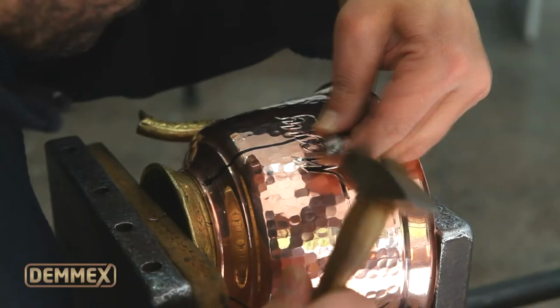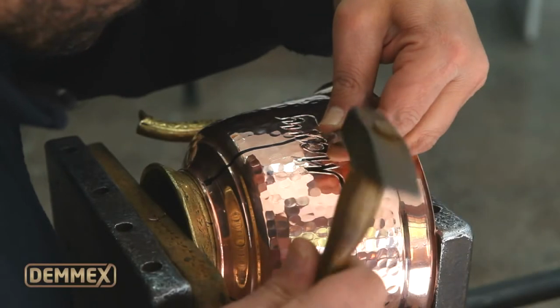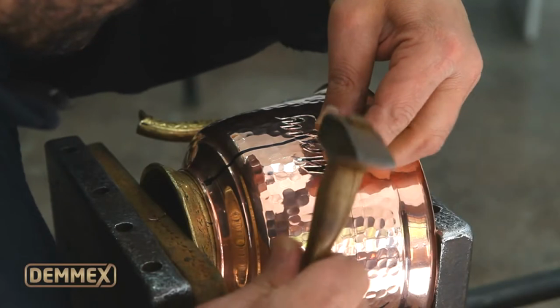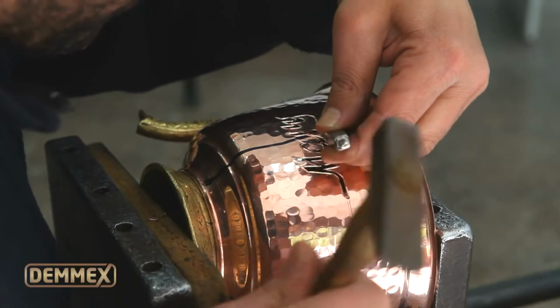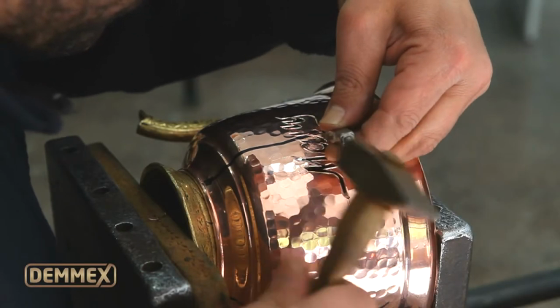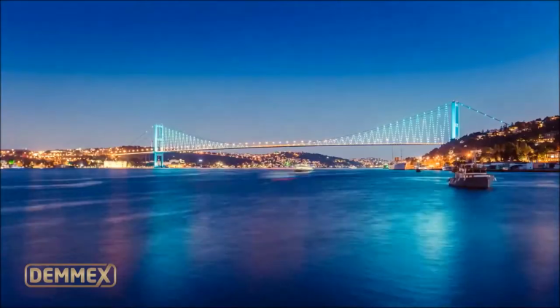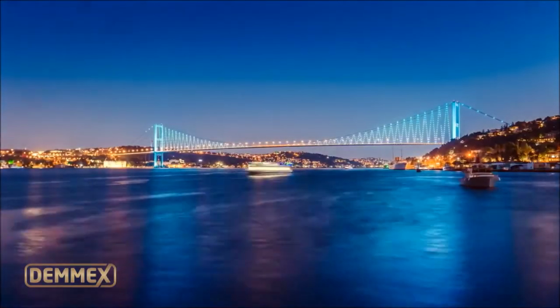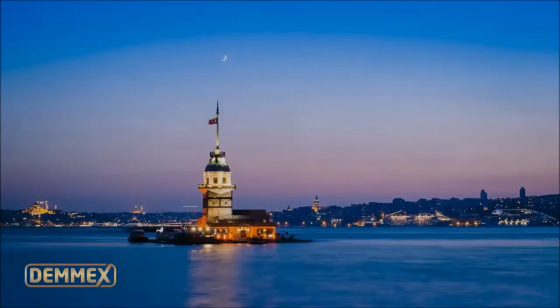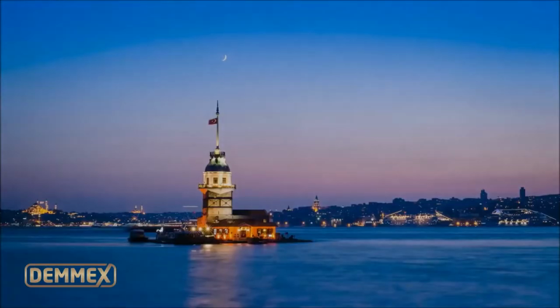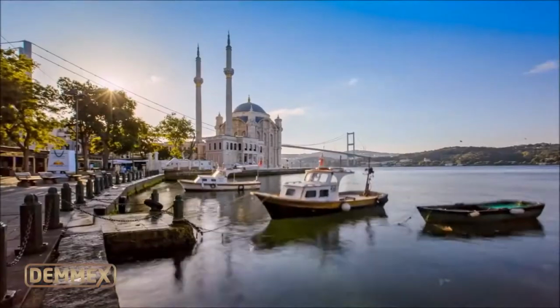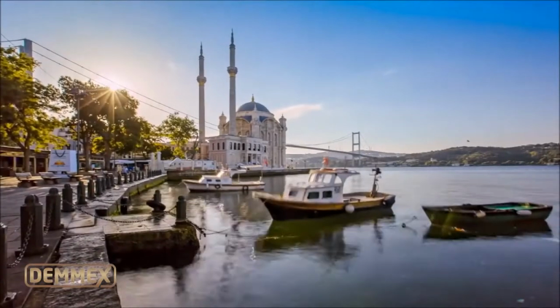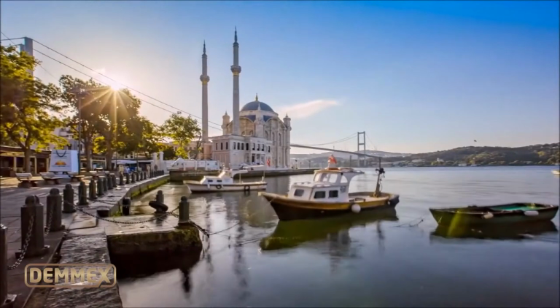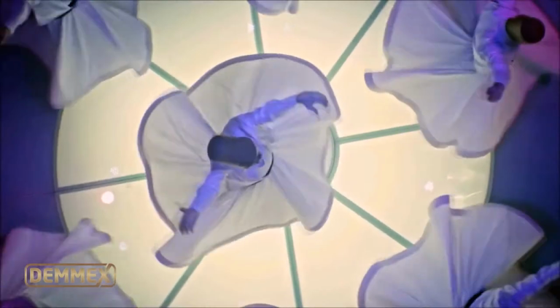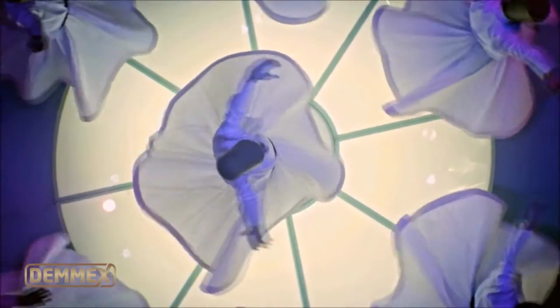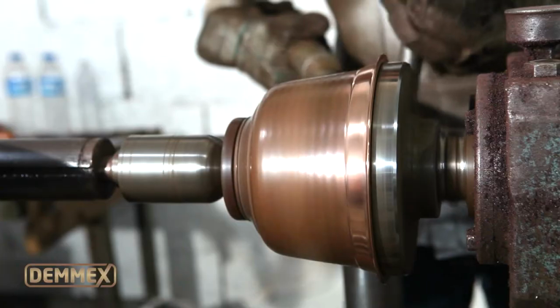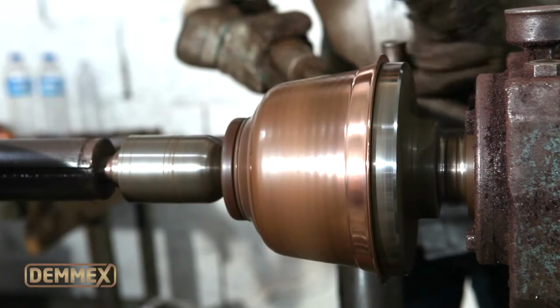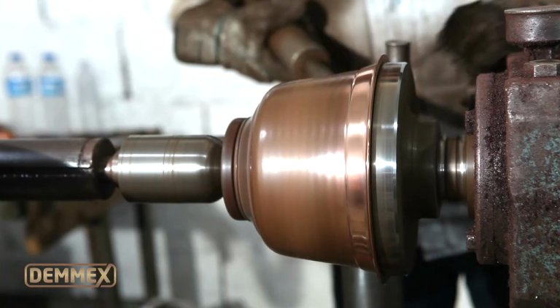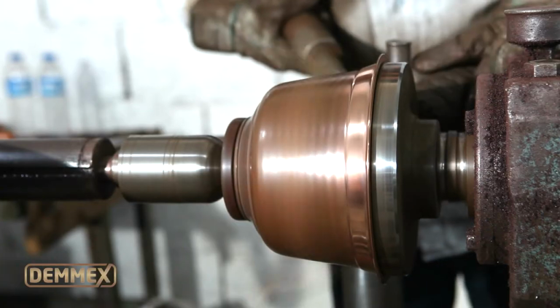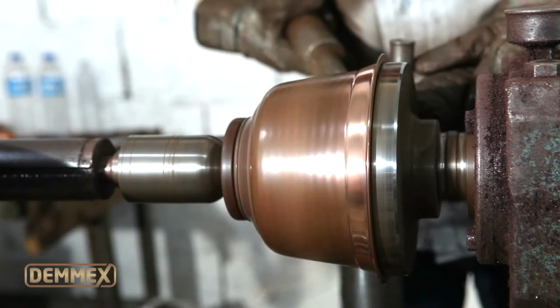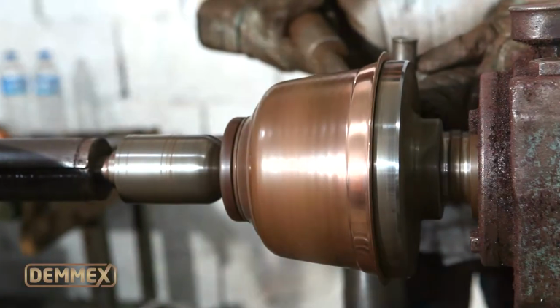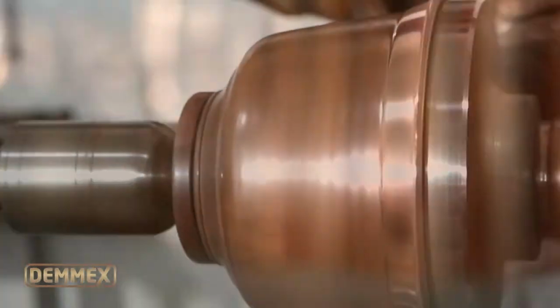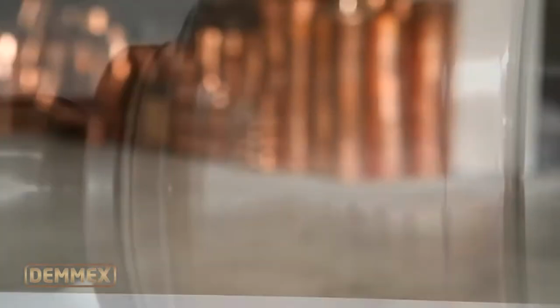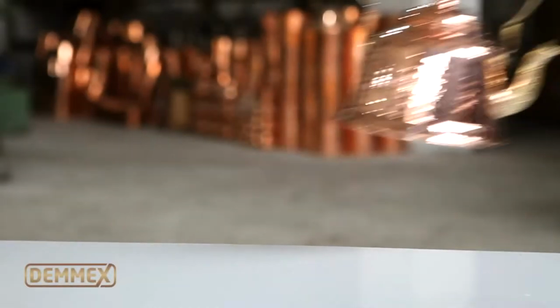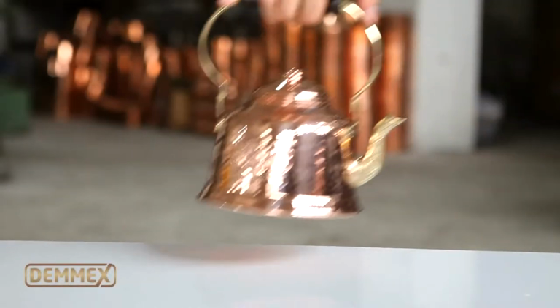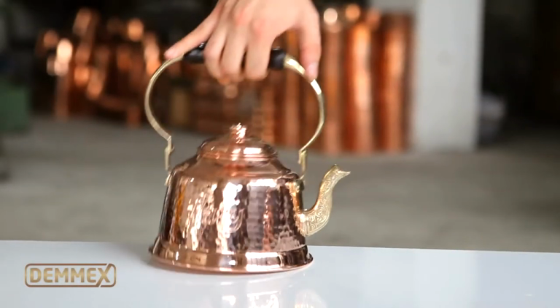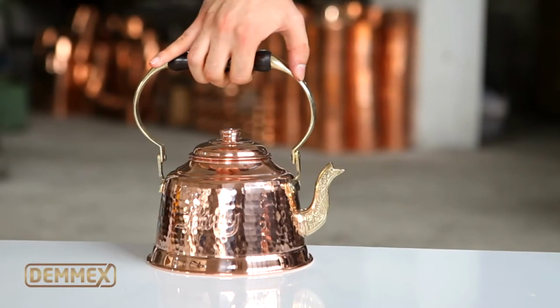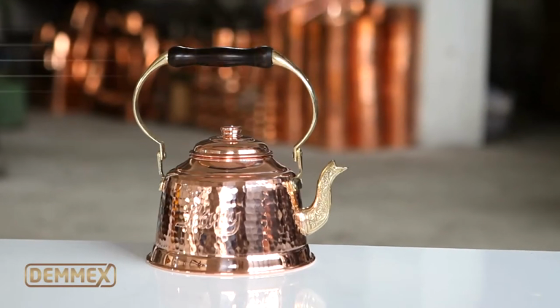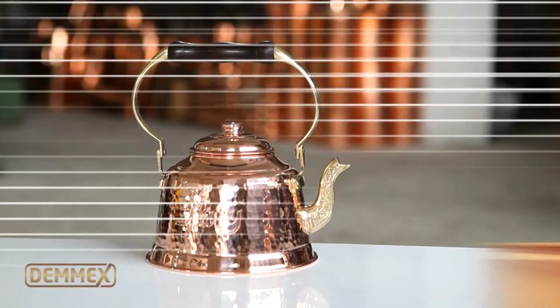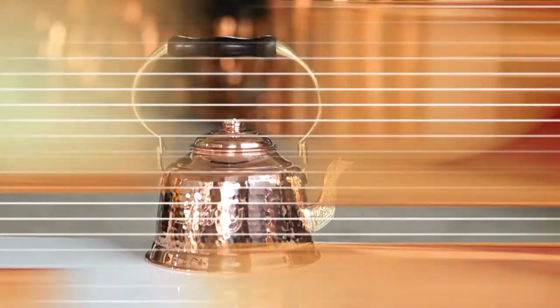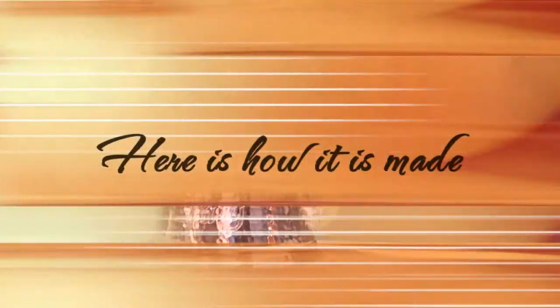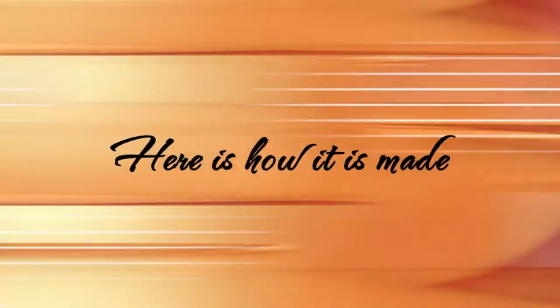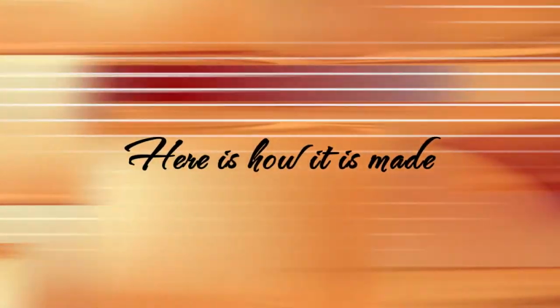The Demex copper teapot is made in Turkey by copper artisans. It is made of 1.2 millimeter thick solid copper and entirely handcrafted. Here's how it's made.